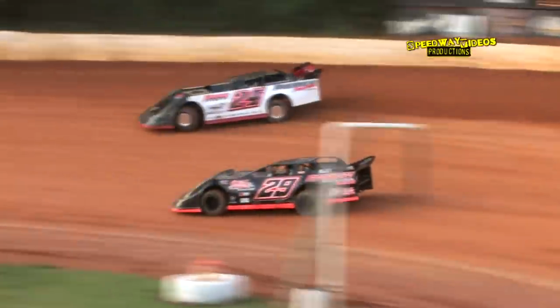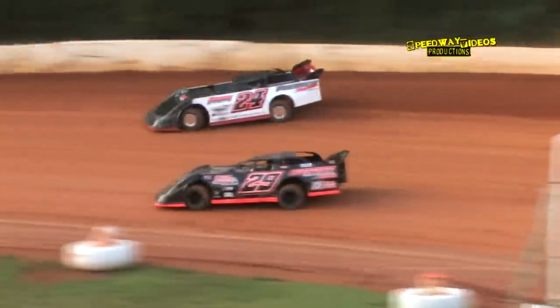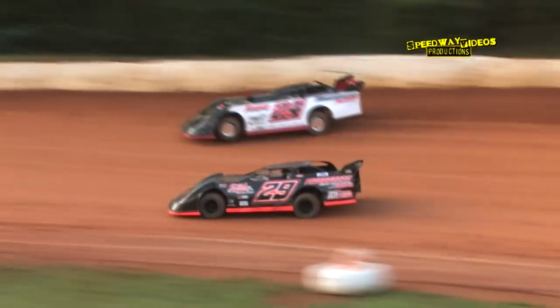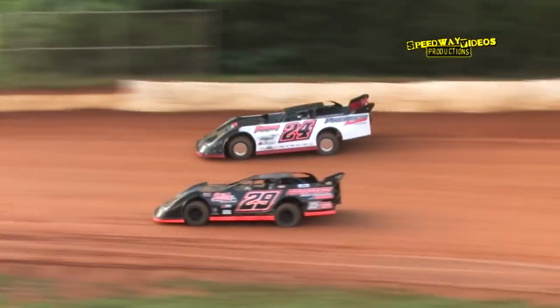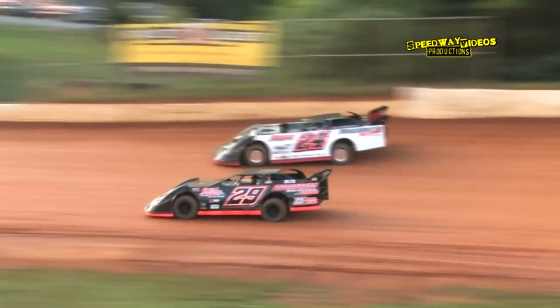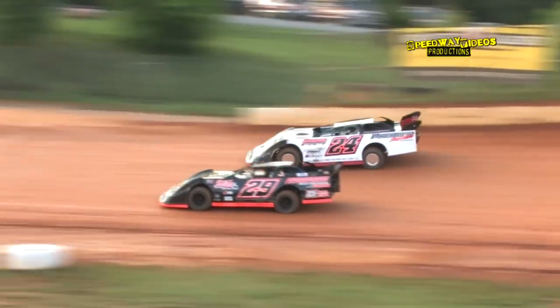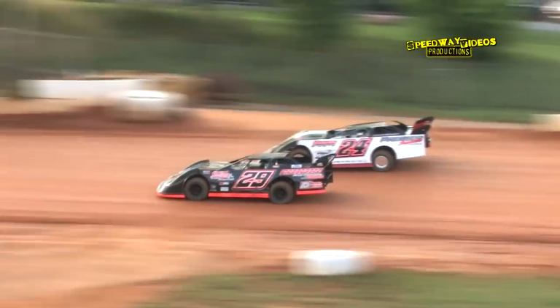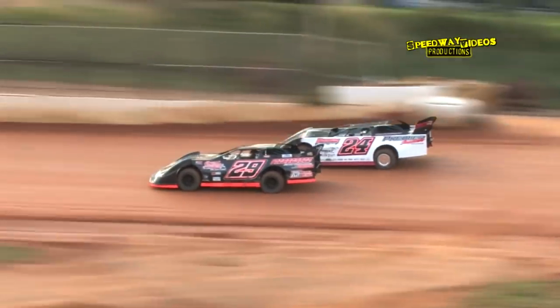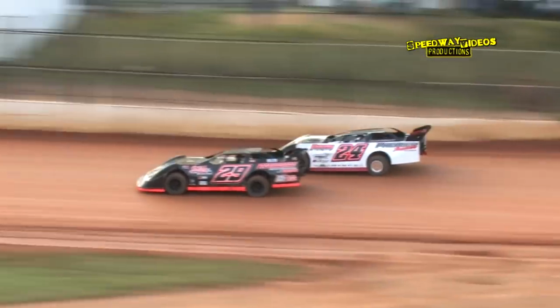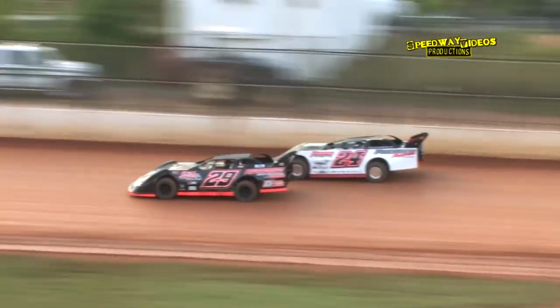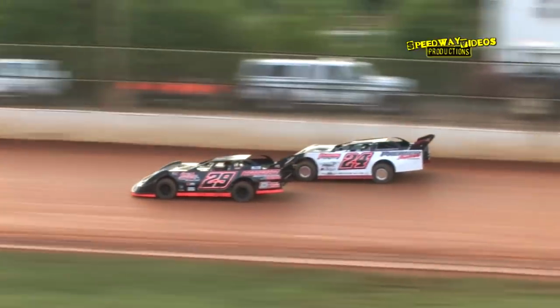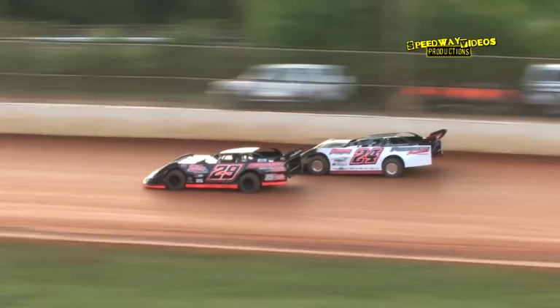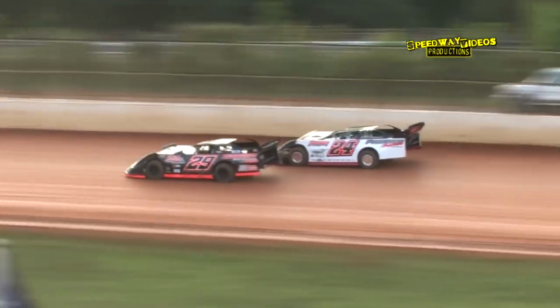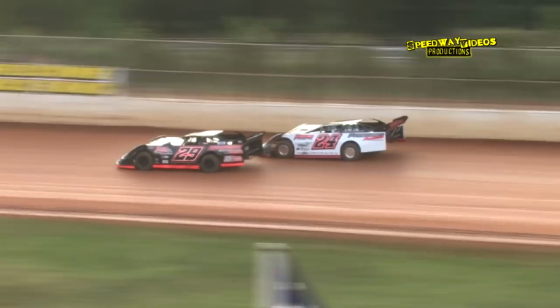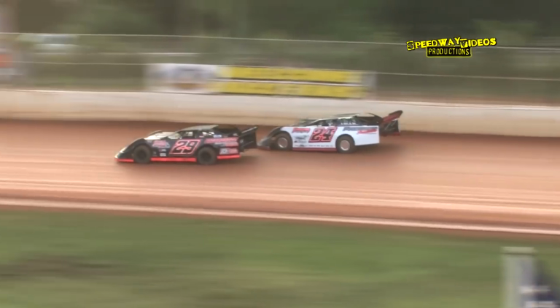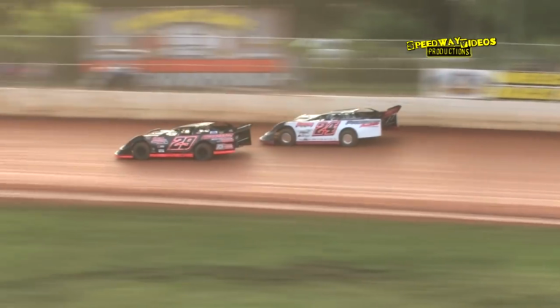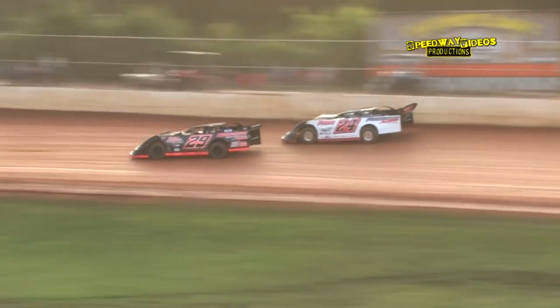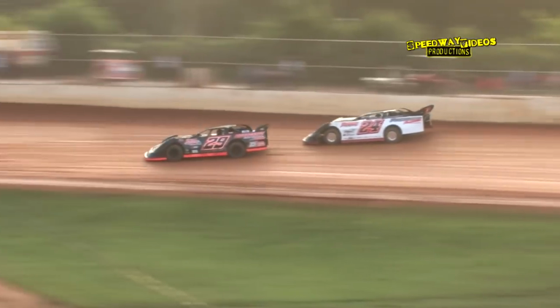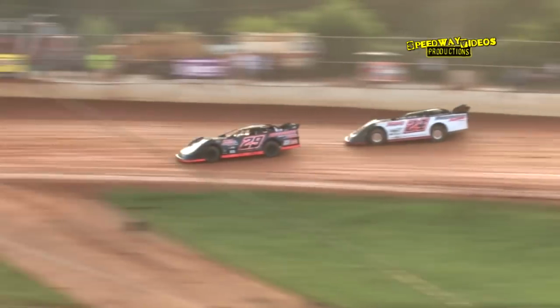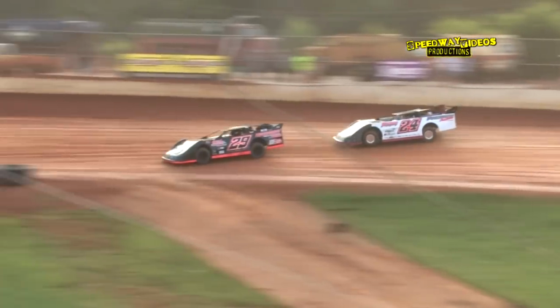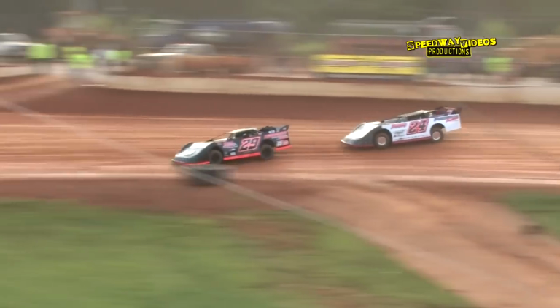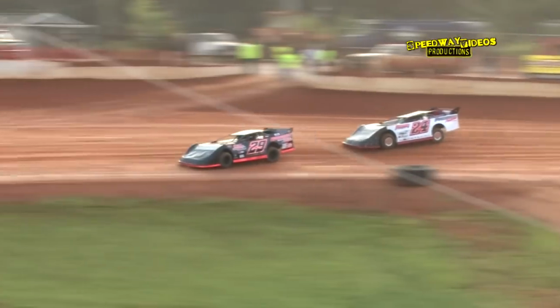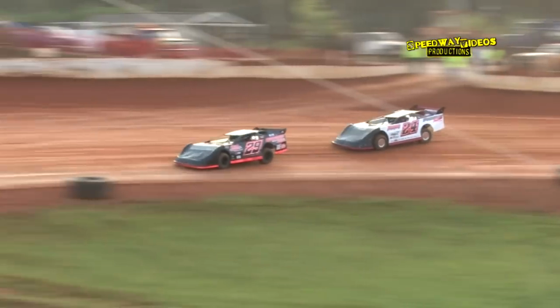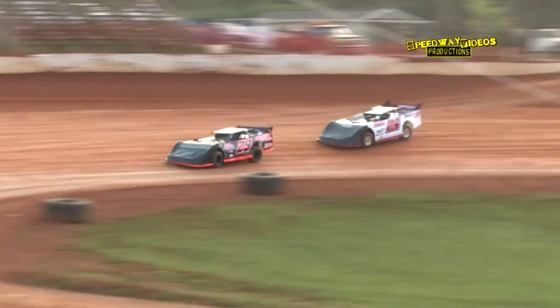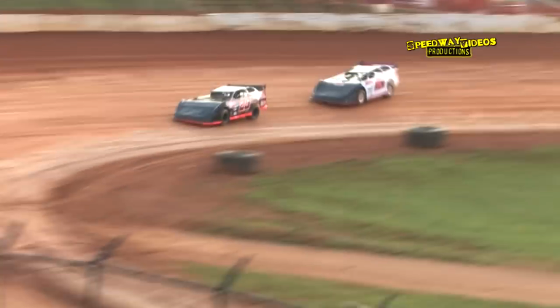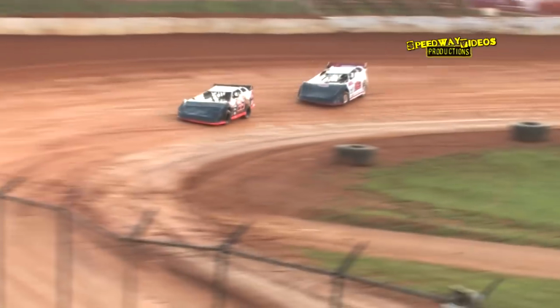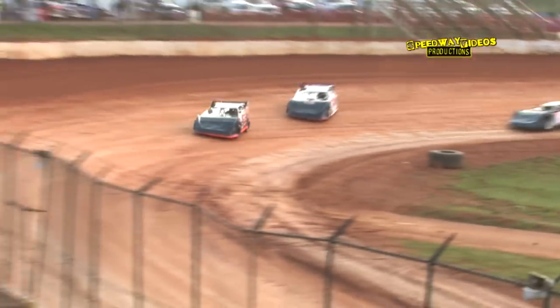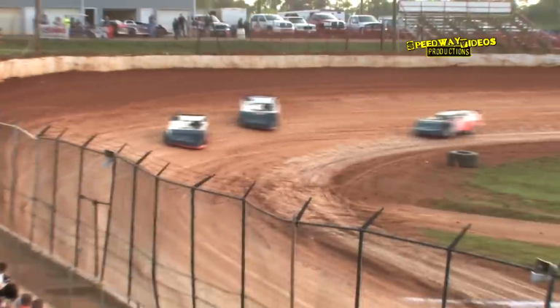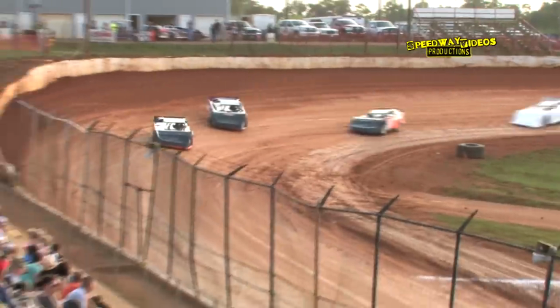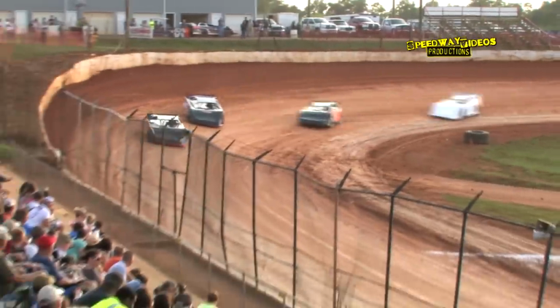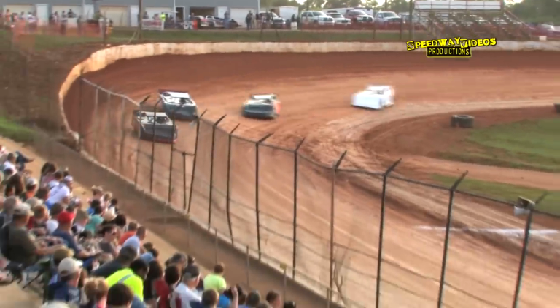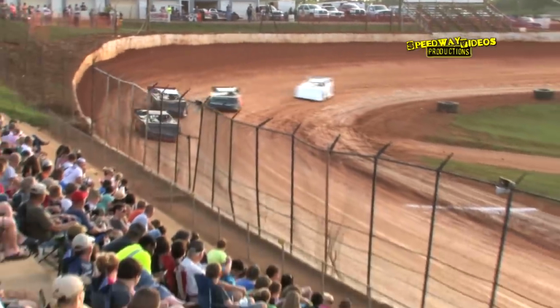Now Rusty Ballinger to the inside through turns one and two — he looks to take the race lead, and does into turn three. Rusty Ballinger takes over the lead.